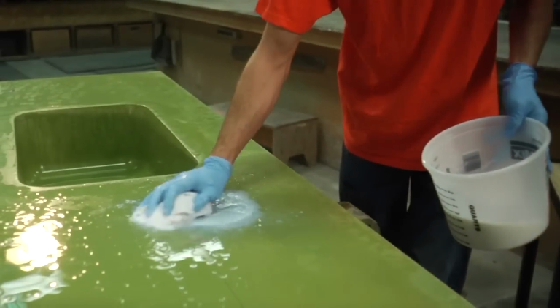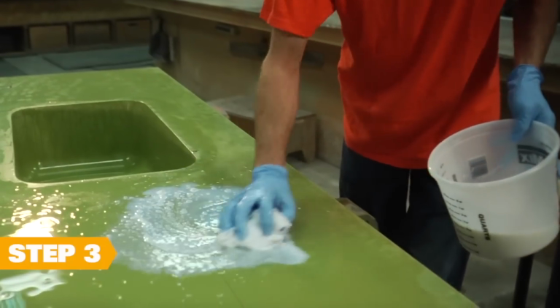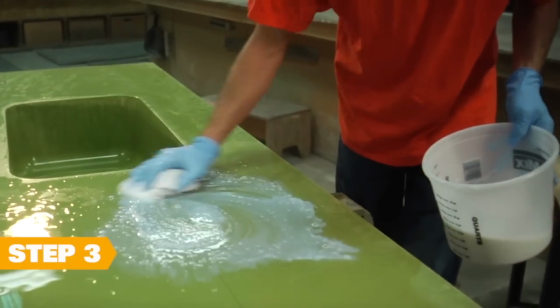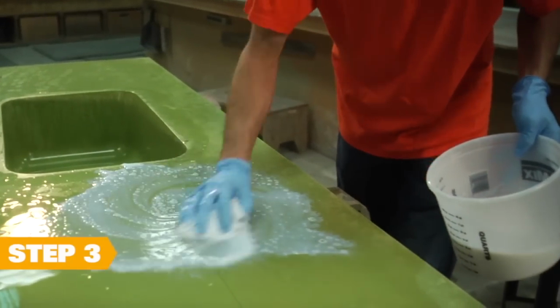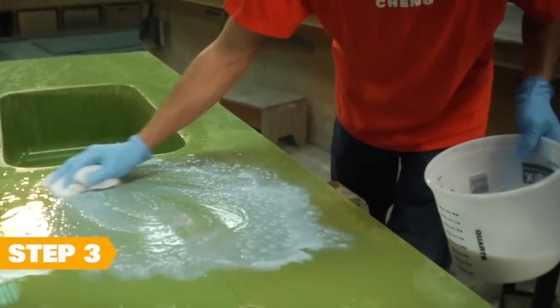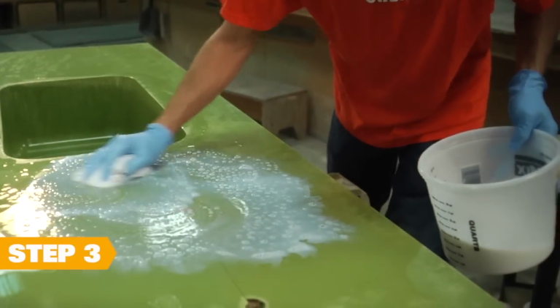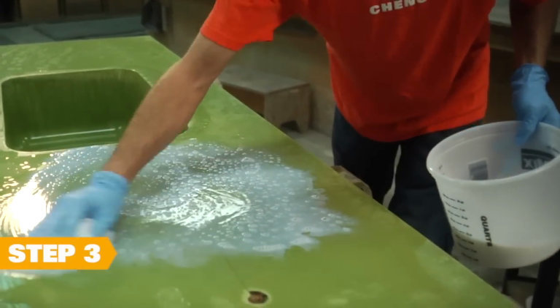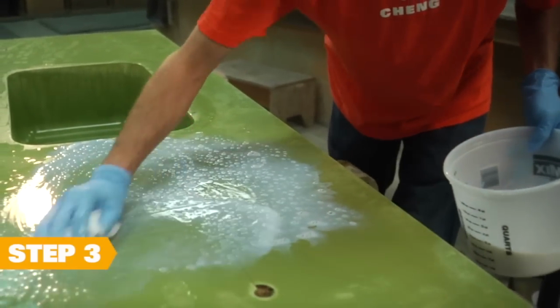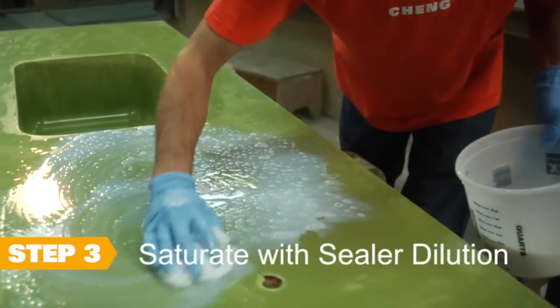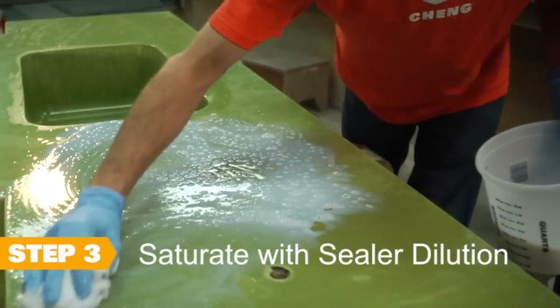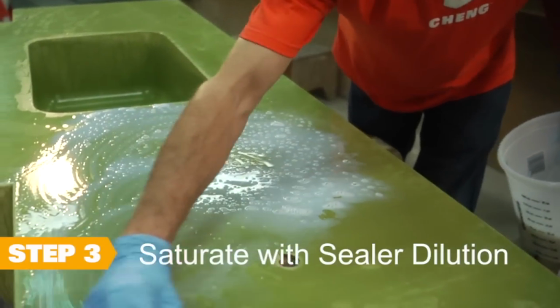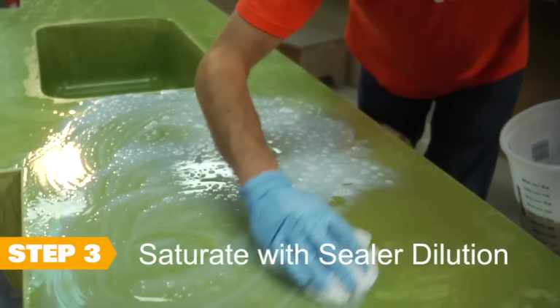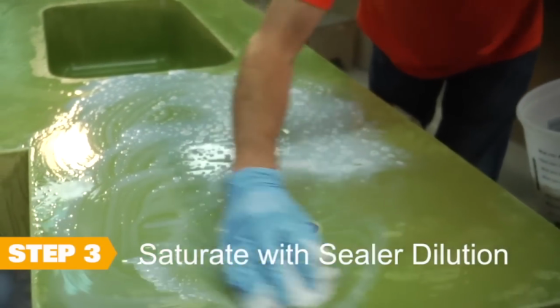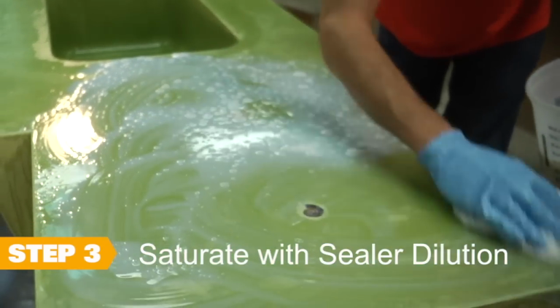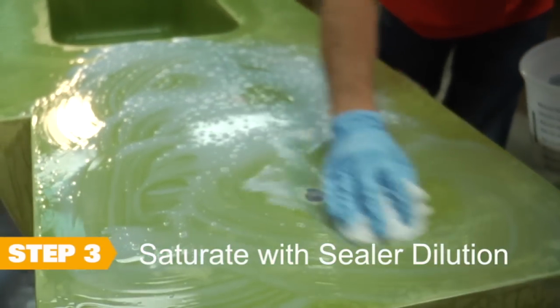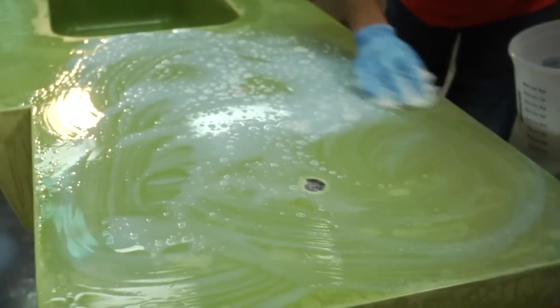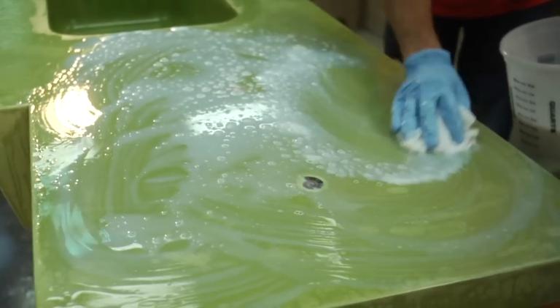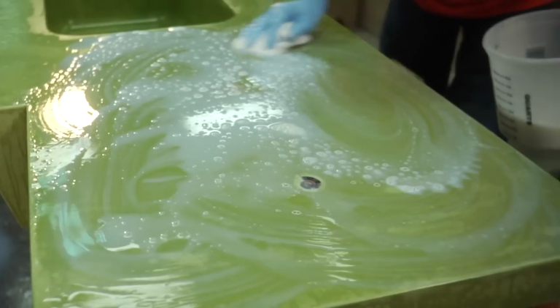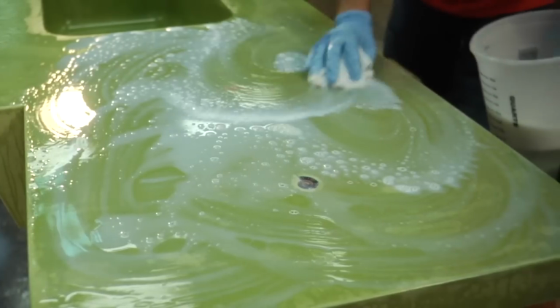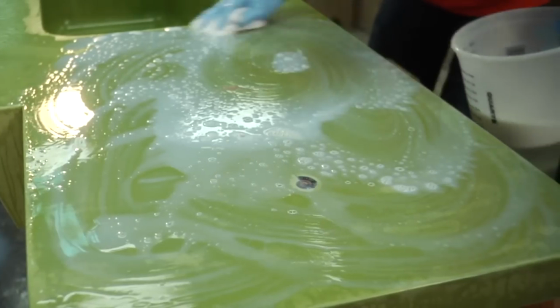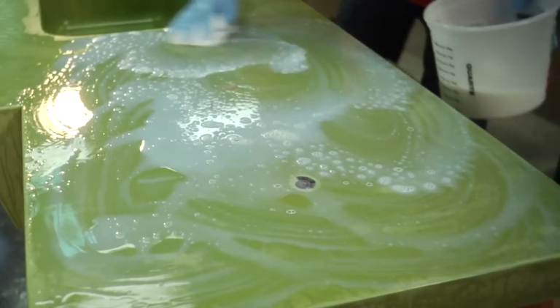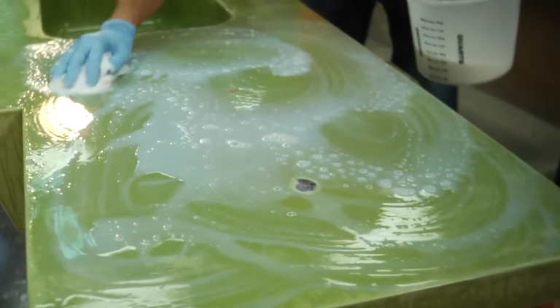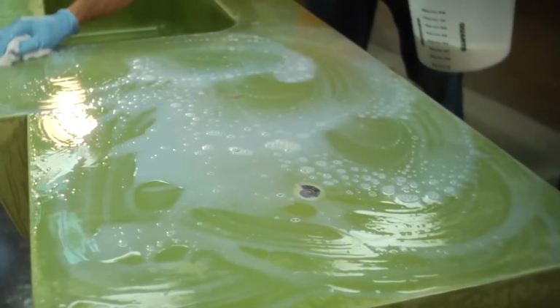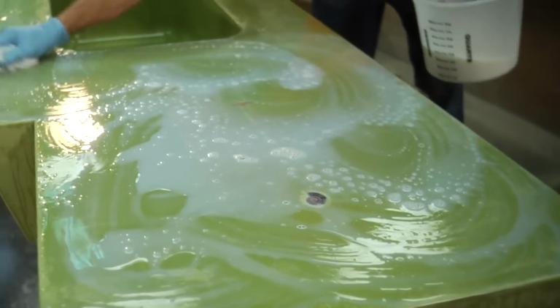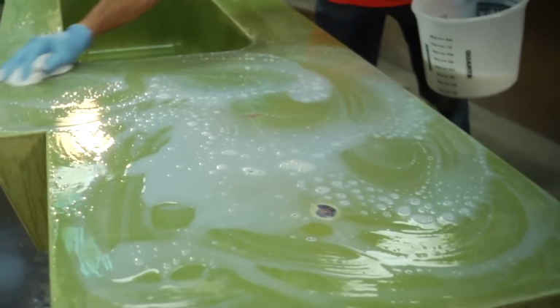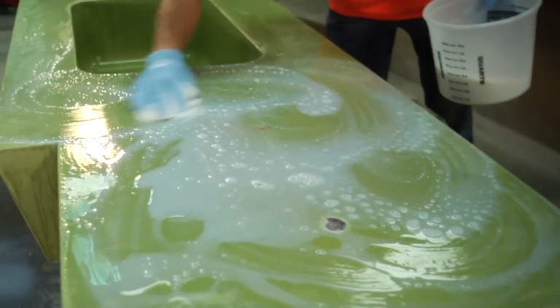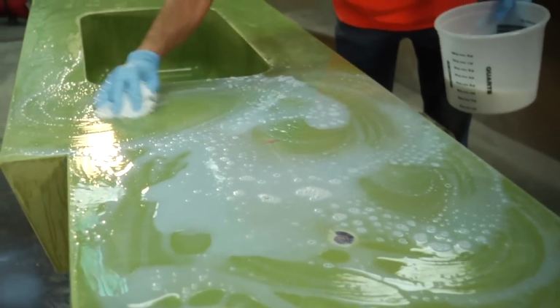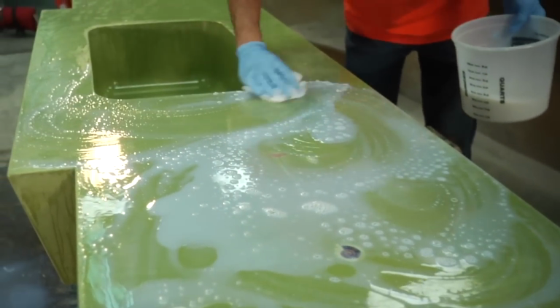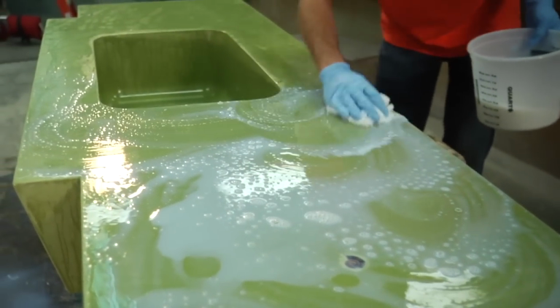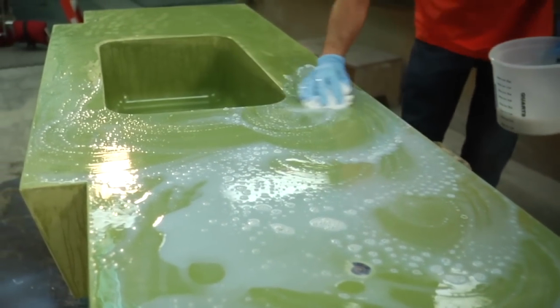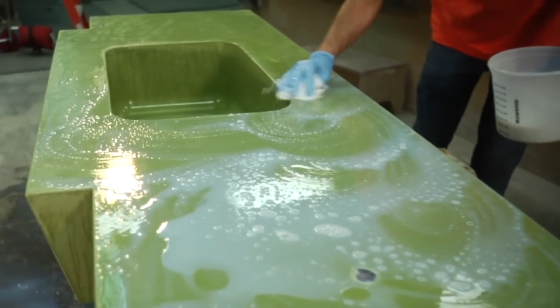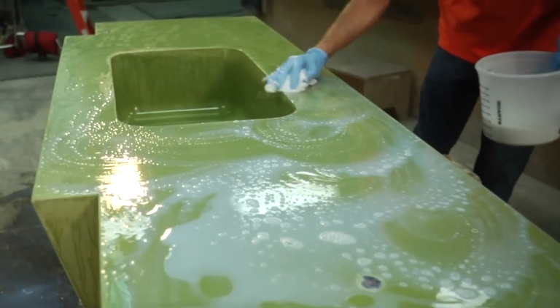Step three: grab your sealer dilution and saturate your project again for another five minutes or so. Just as you did with the water, you want to keep the sealer moving so you cover every part of your project.